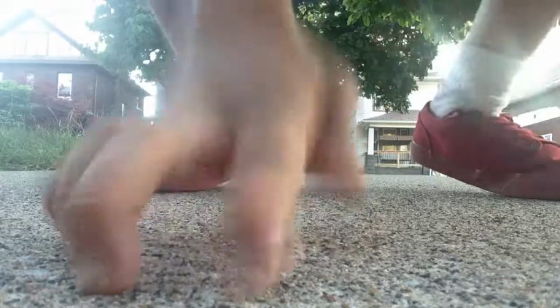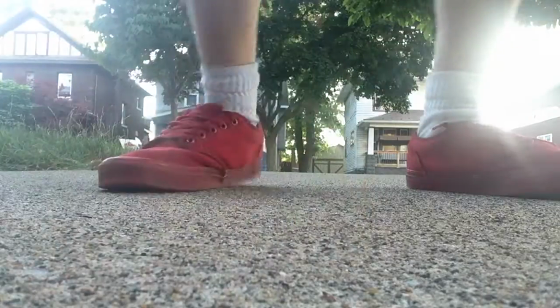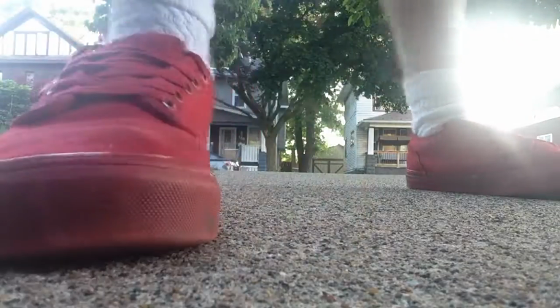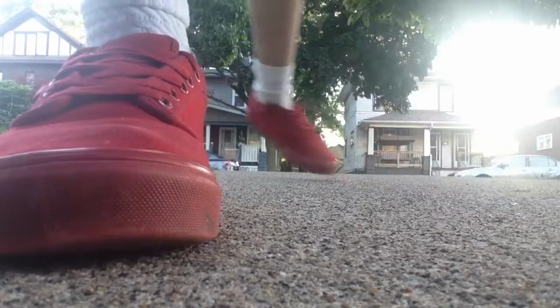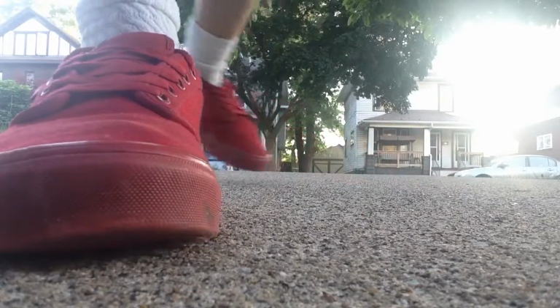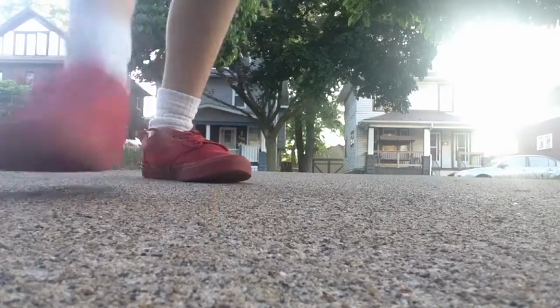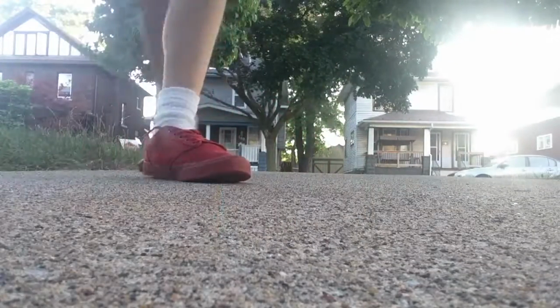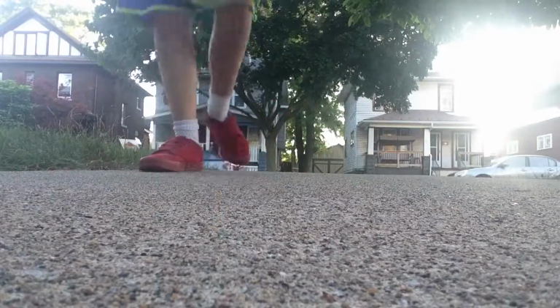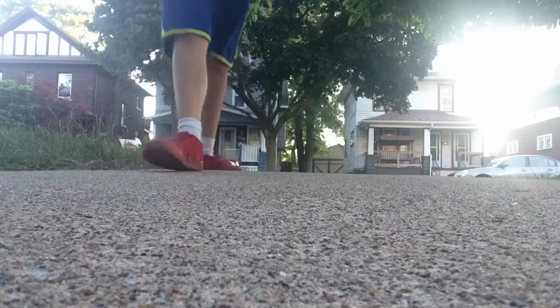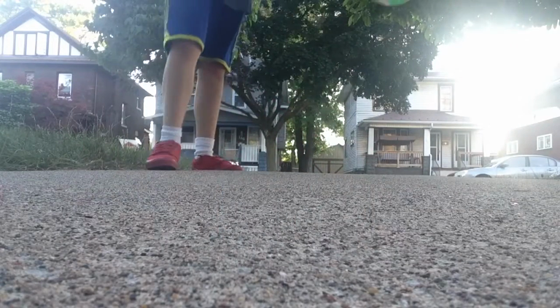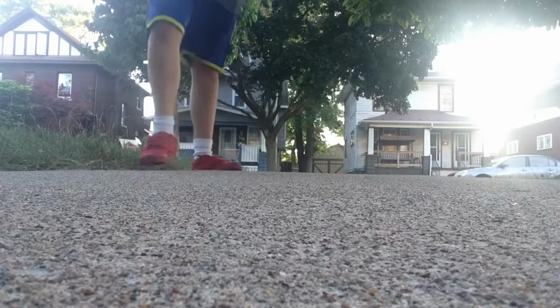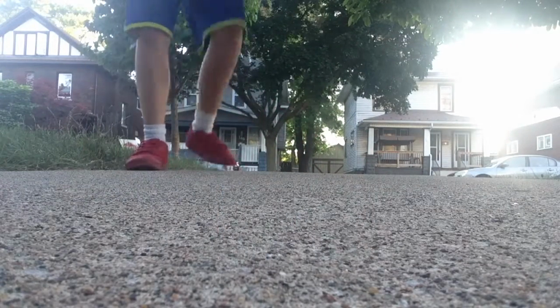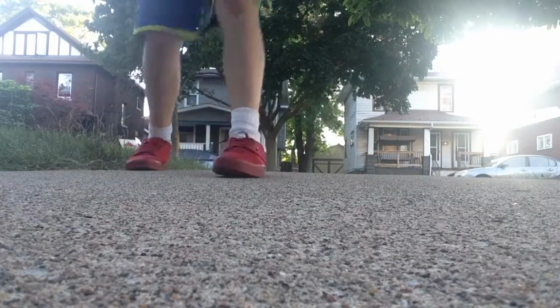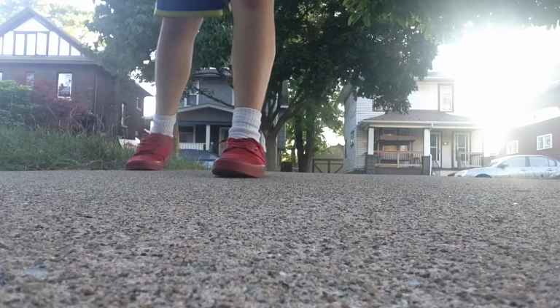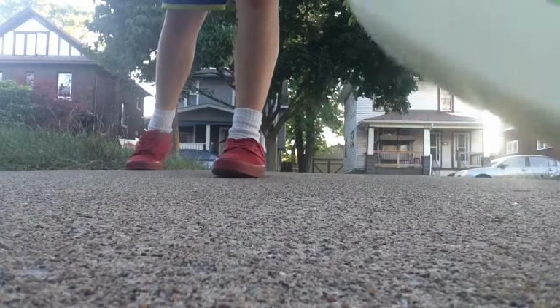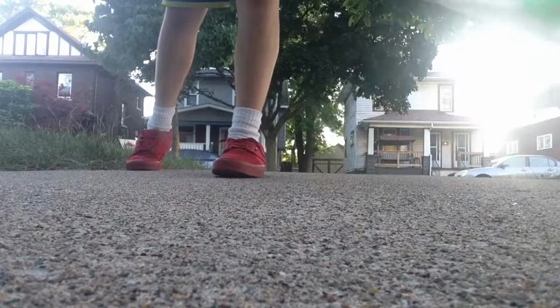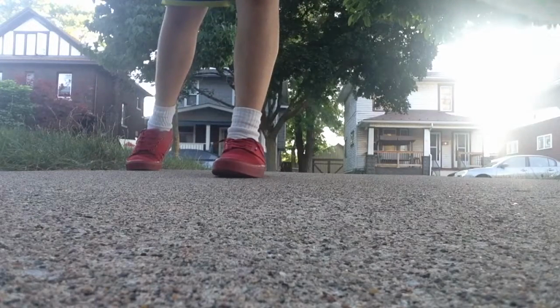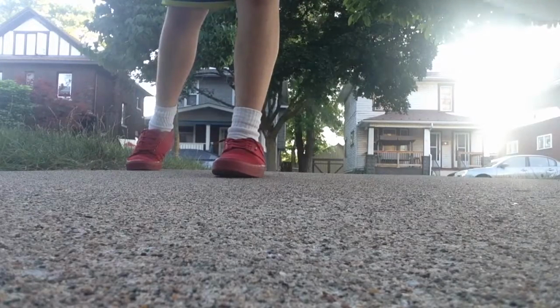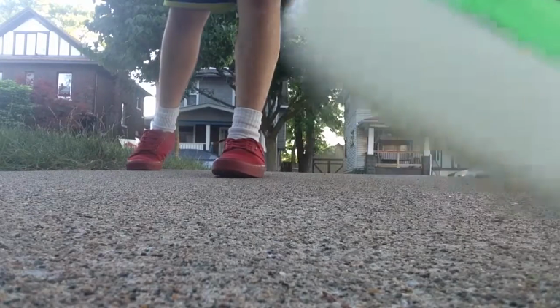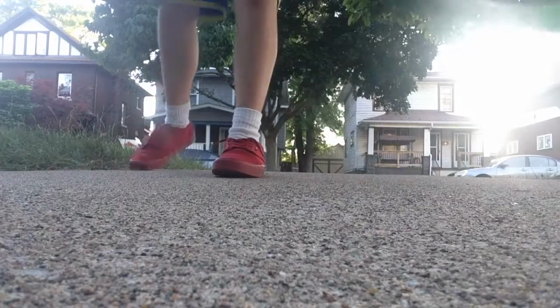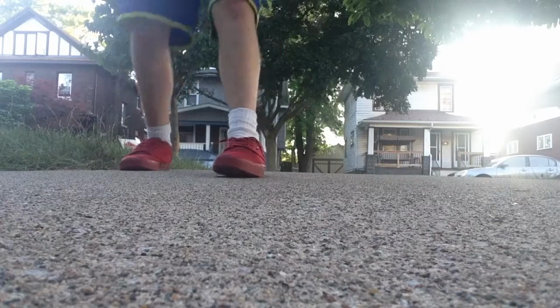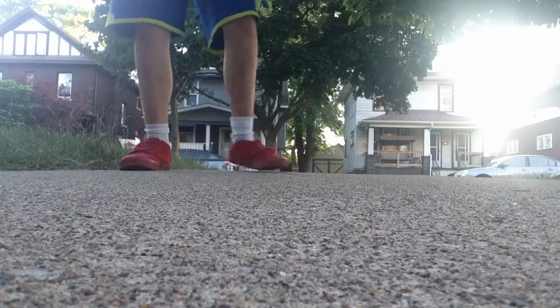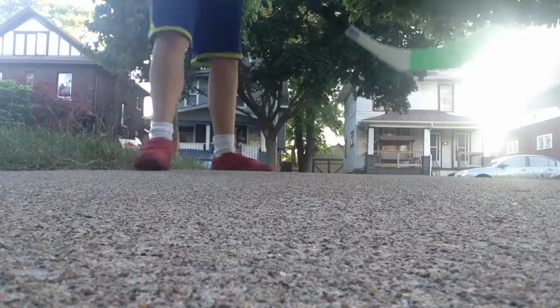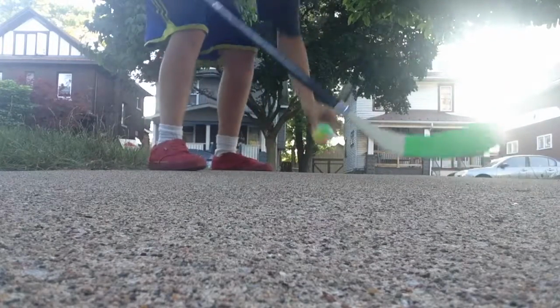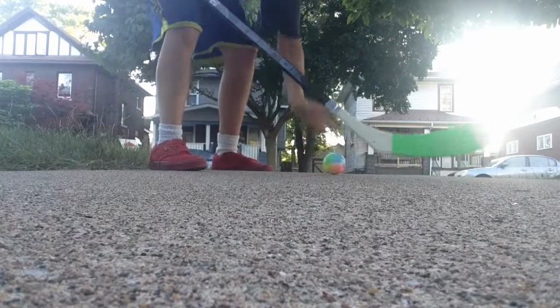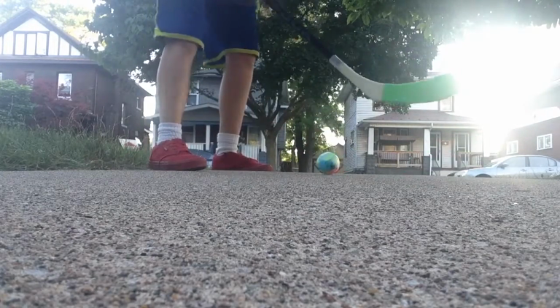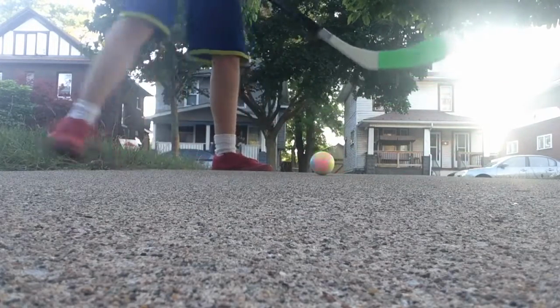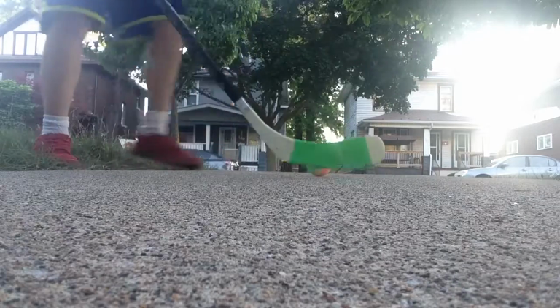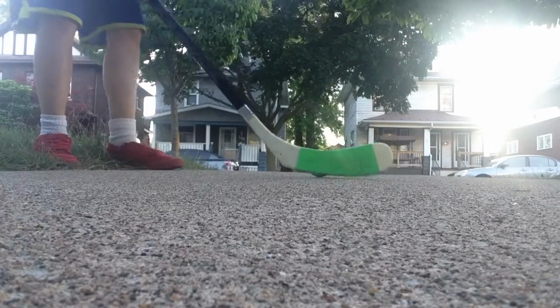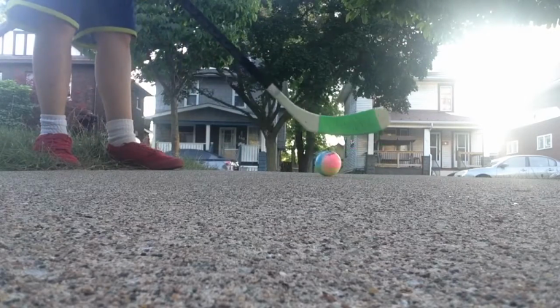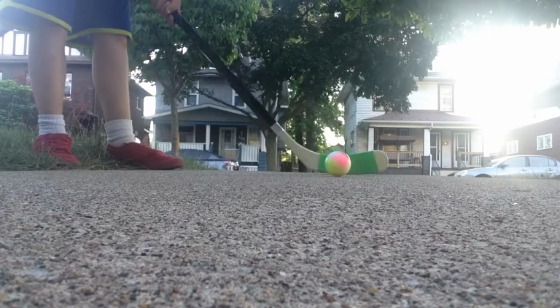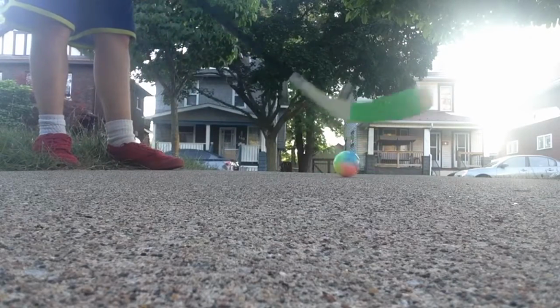Hey guys, I'm going to show you guys how to shoot a puck properly. I'm starting to see my wire right here a little bit — my headphone, my iPod is stupid. So yeah, how to shoot.